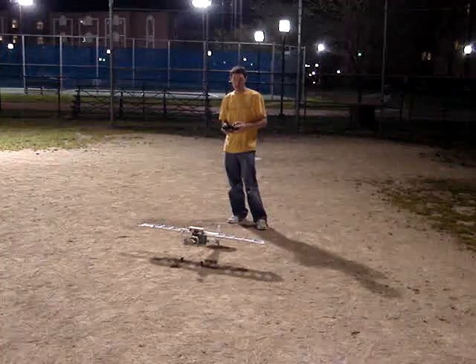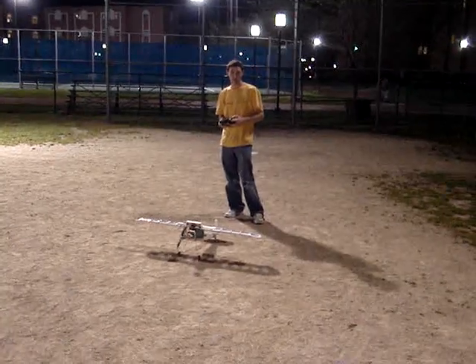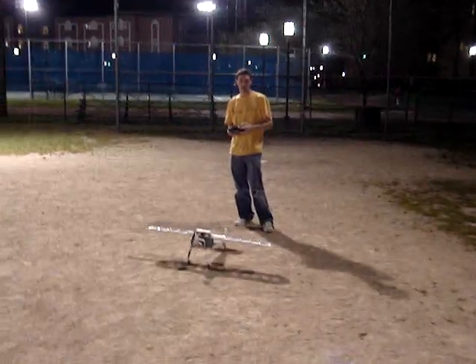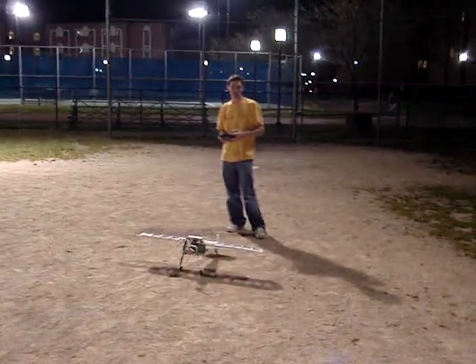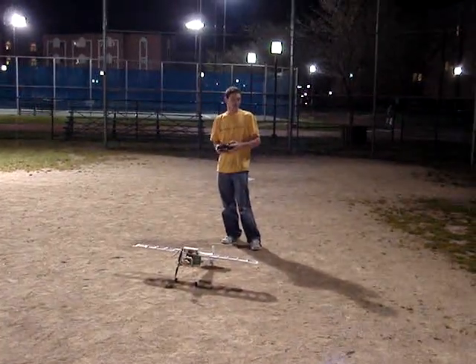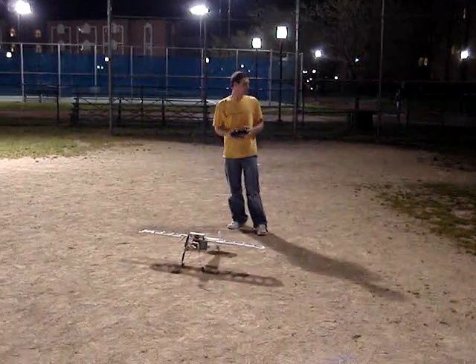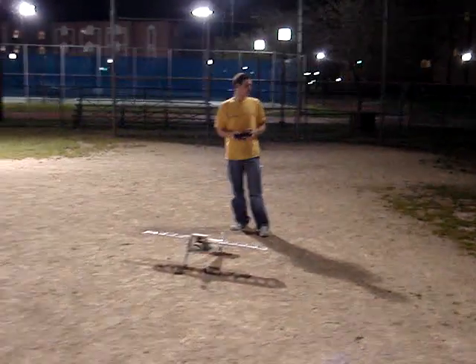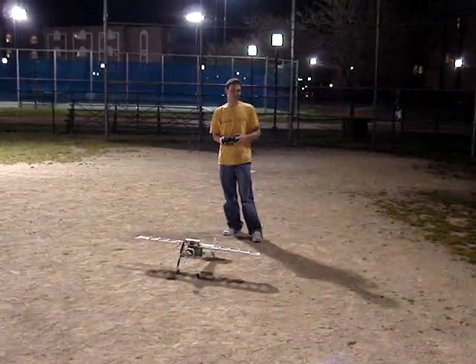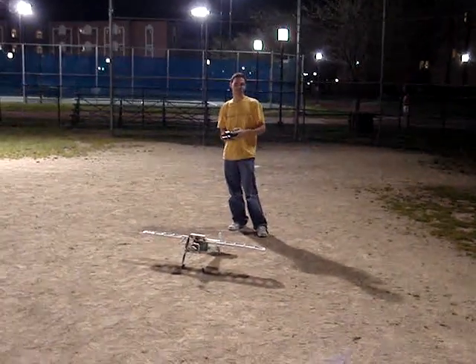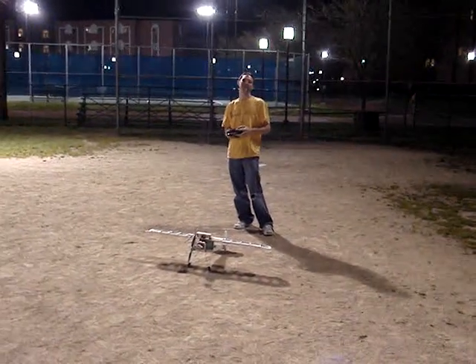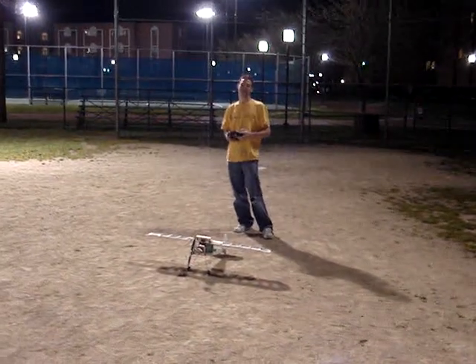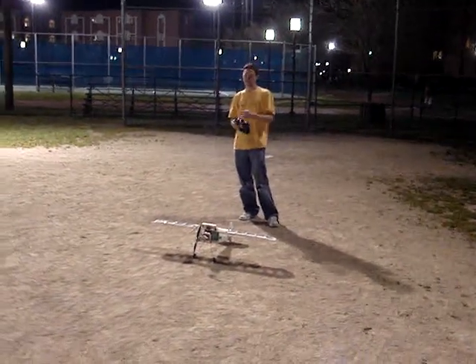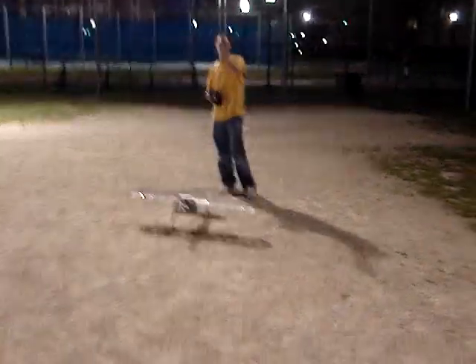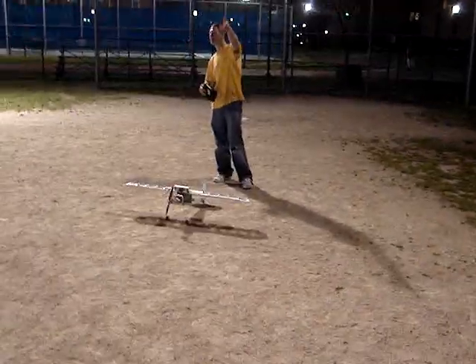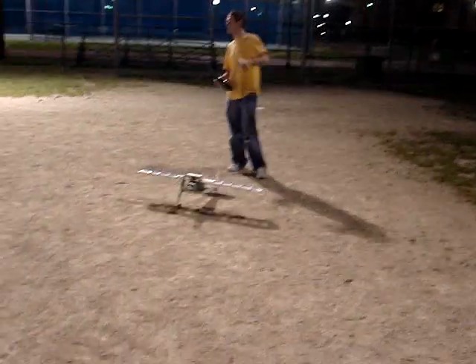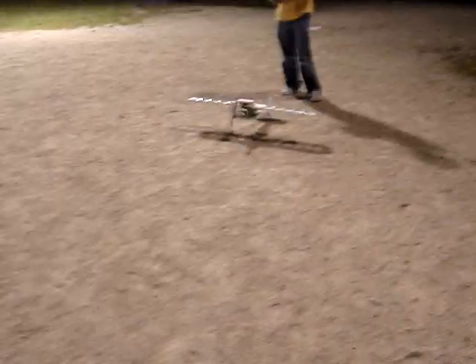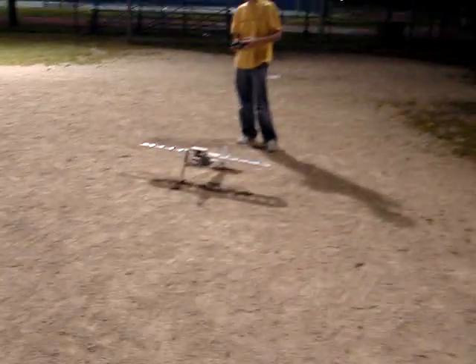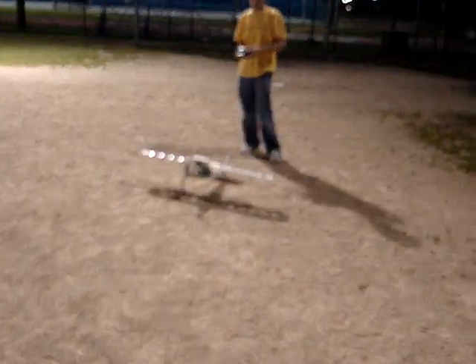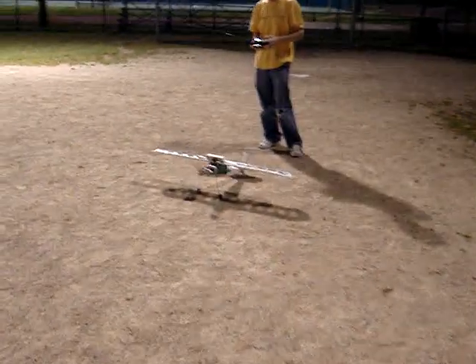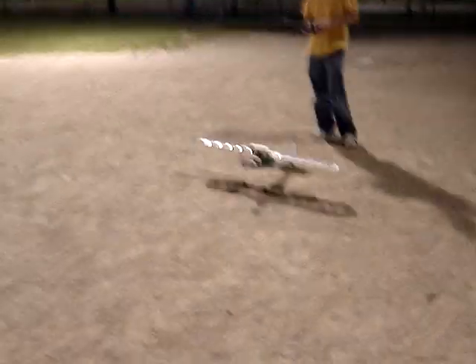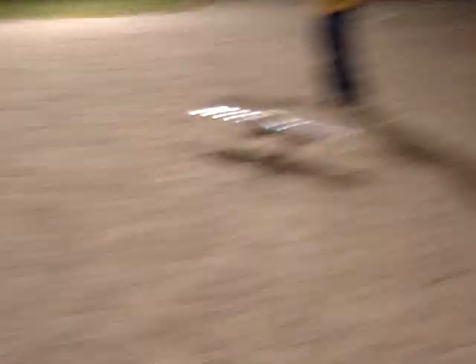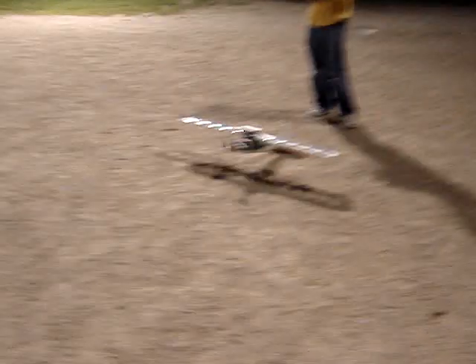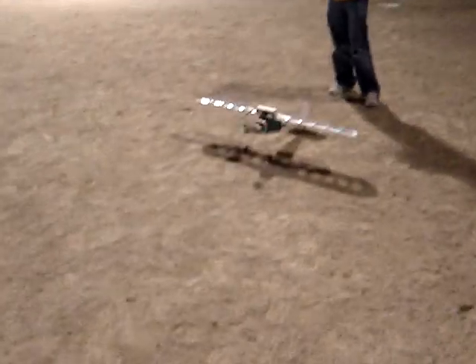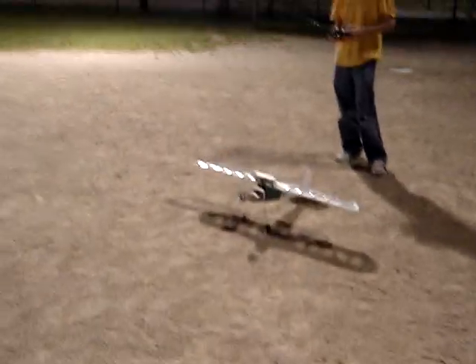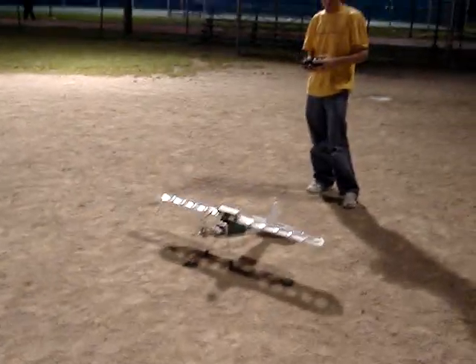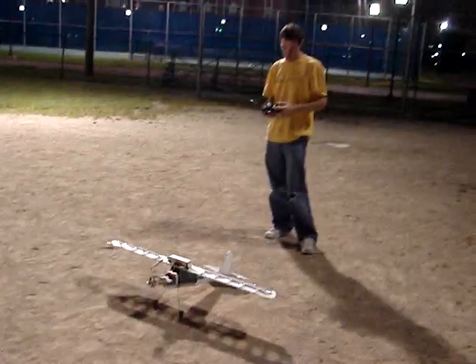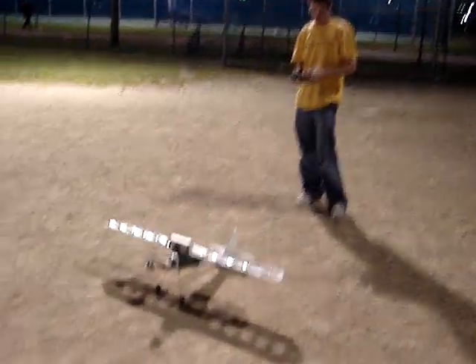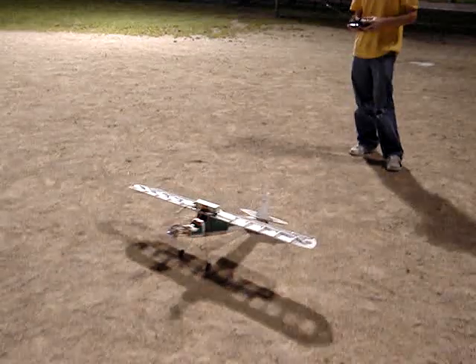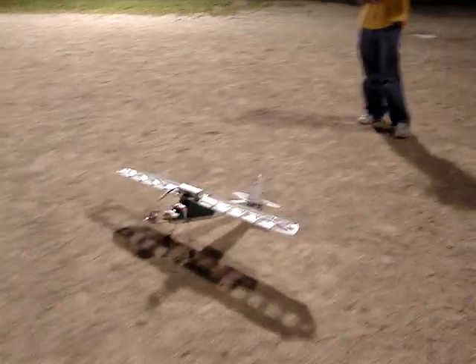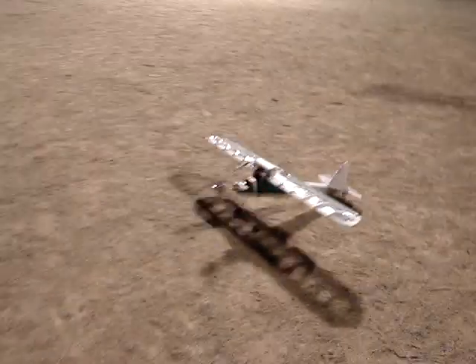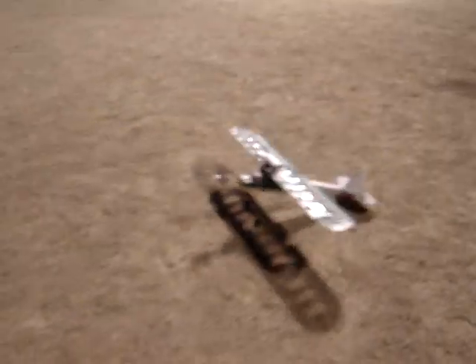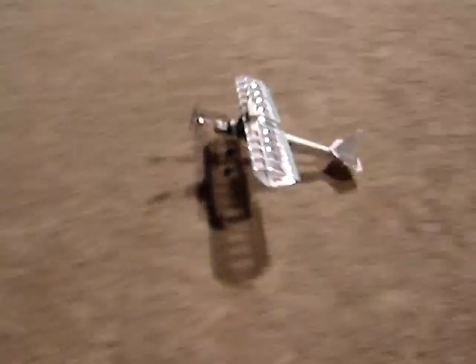Alright, here we are, test number one - the new plane. See how the wheels and everything work out. We don't have the proper battery pack, but we'll see what happens.